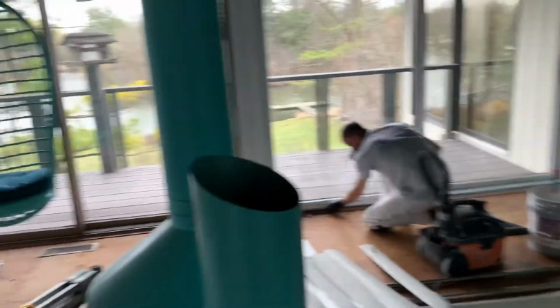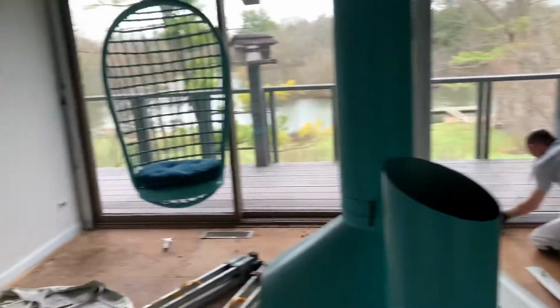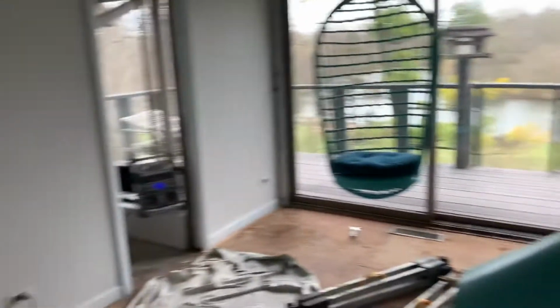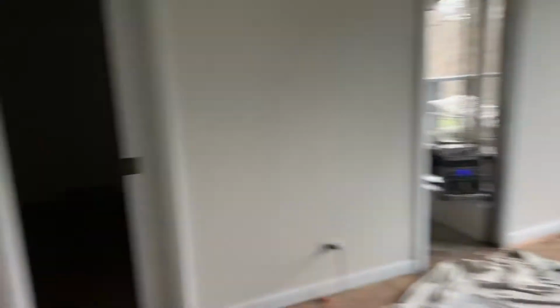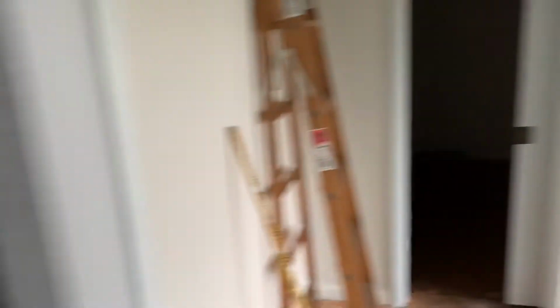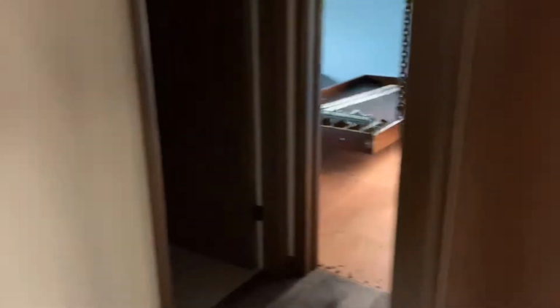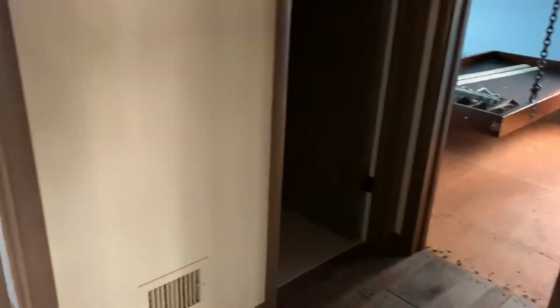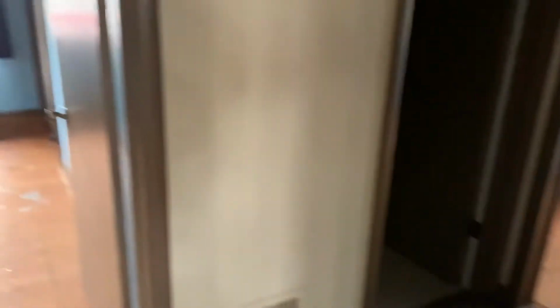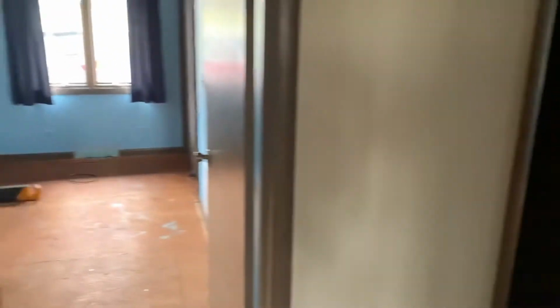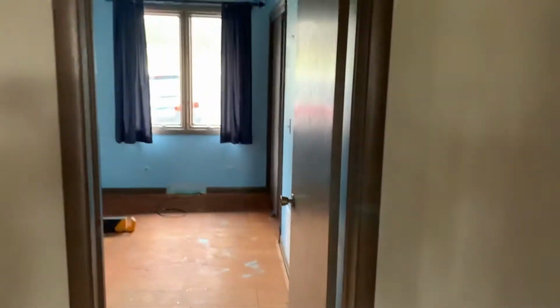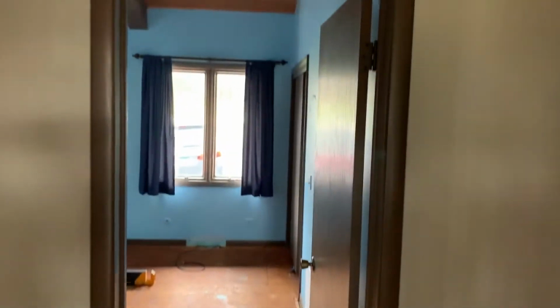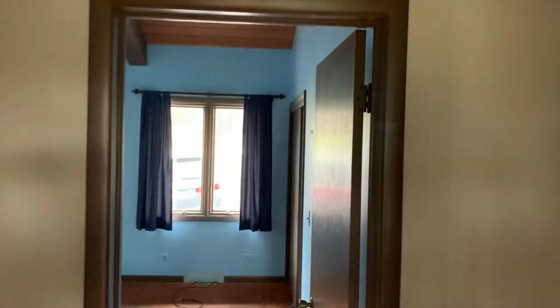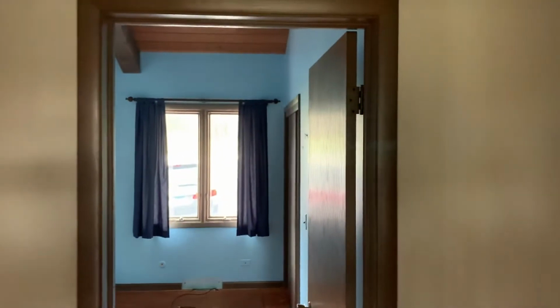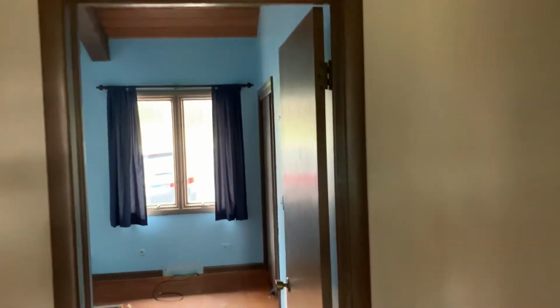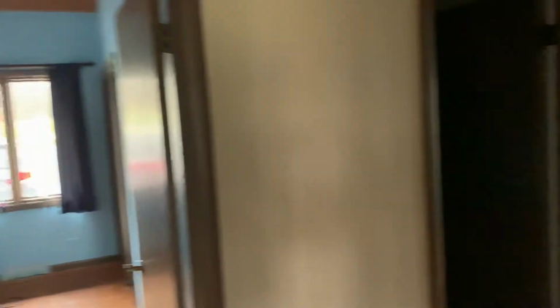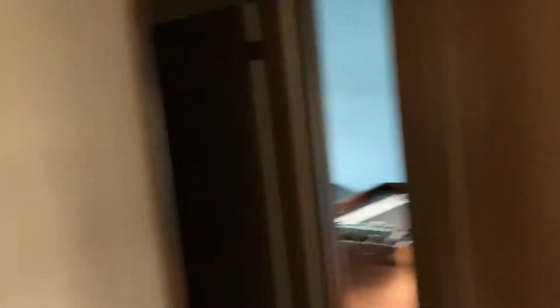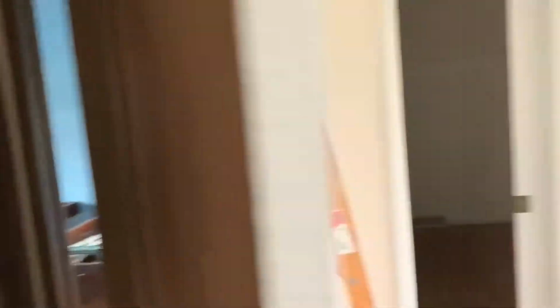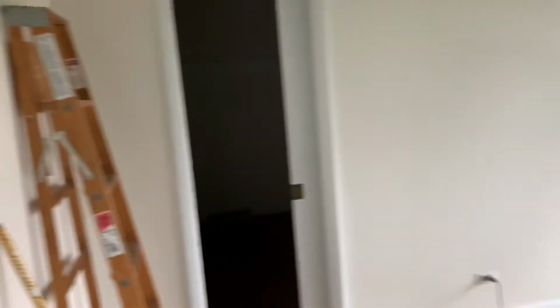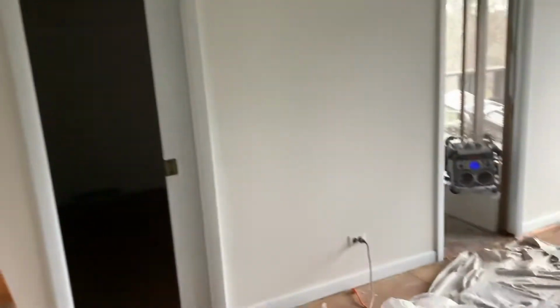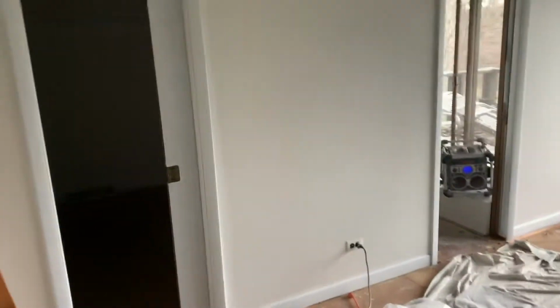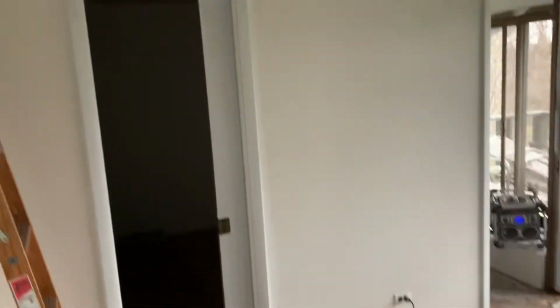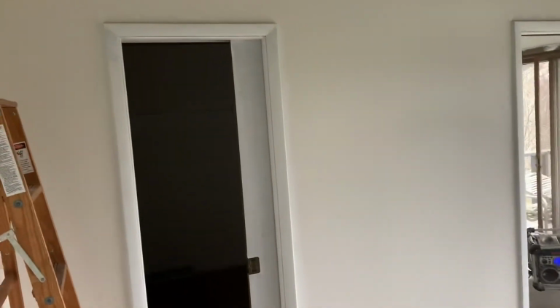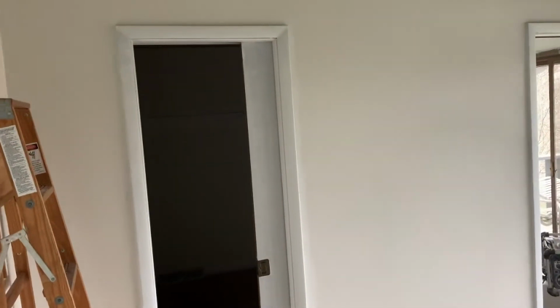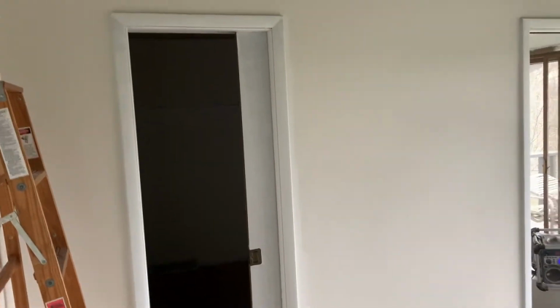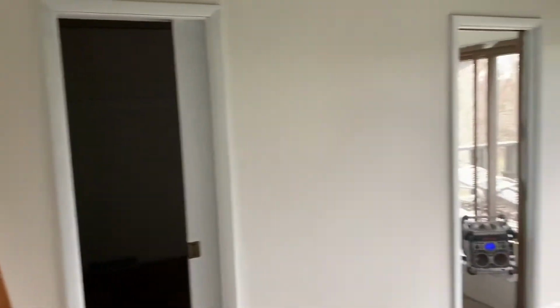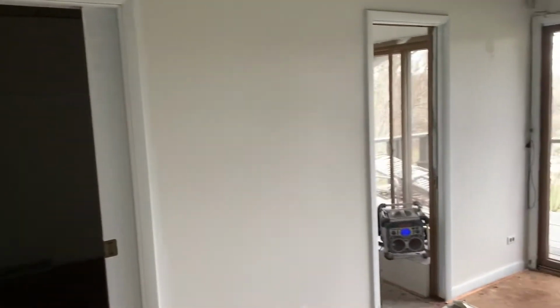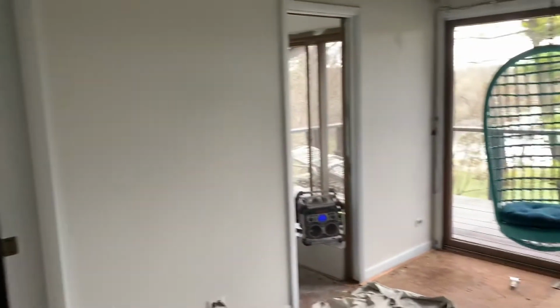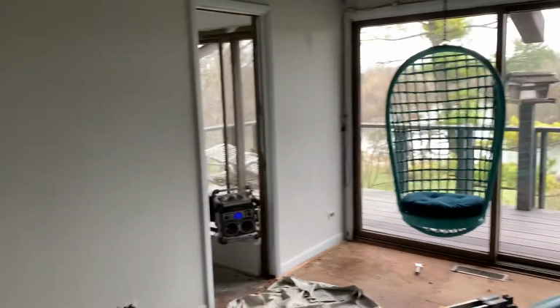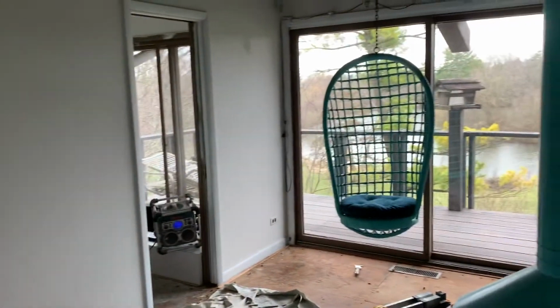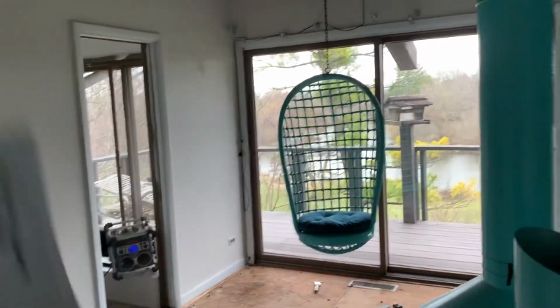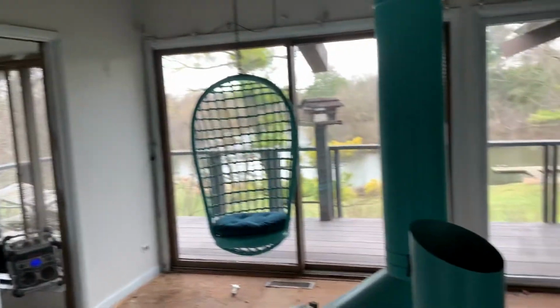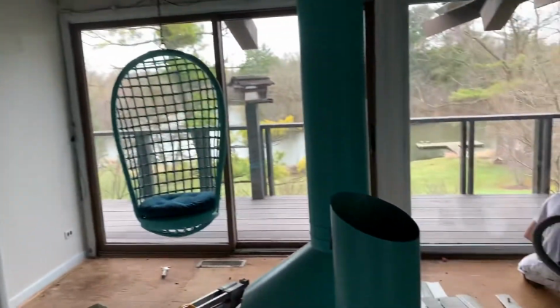We are painting trim. The rest of the house has trim that has been stained and polyurethane. We are going white, so you can tell a huge difference already just with the trim that we've done. All the trim in here is getting white, including the doors.